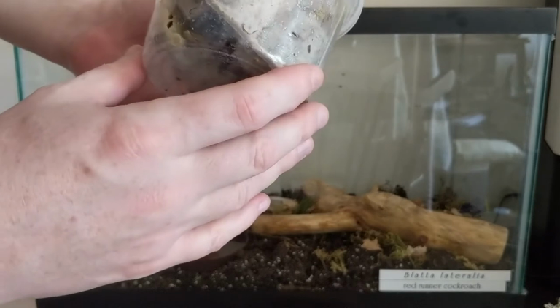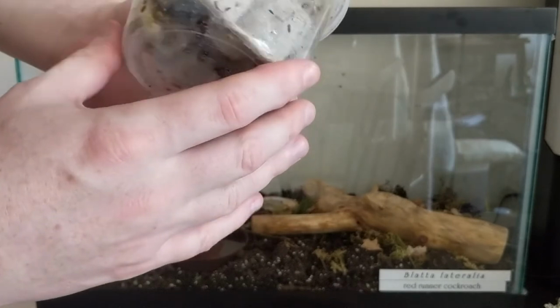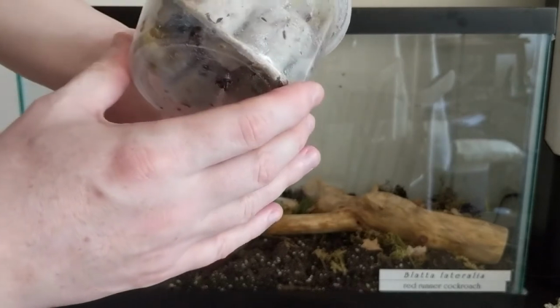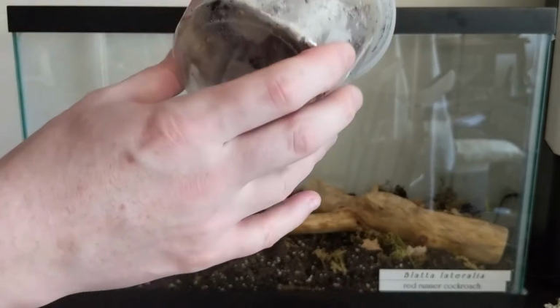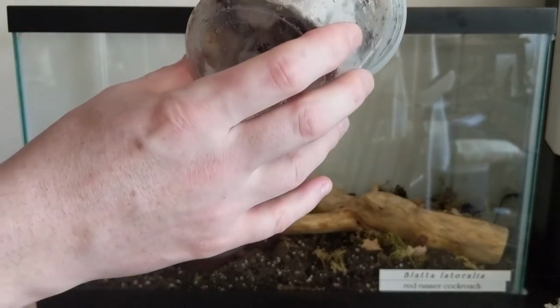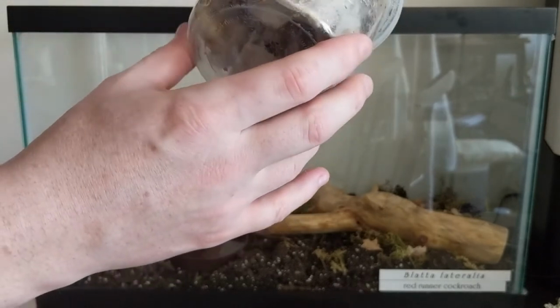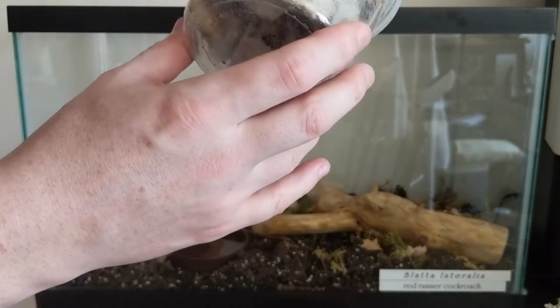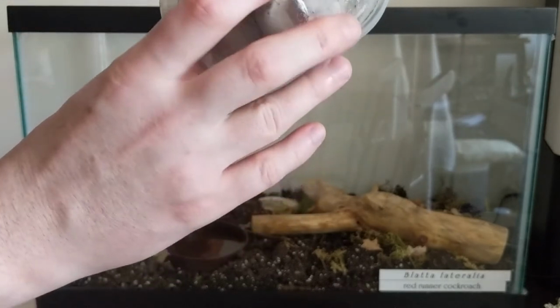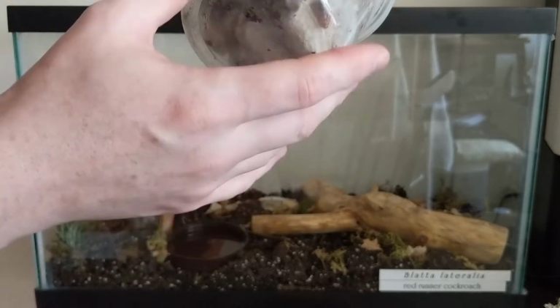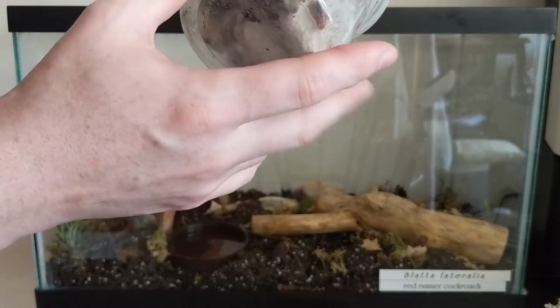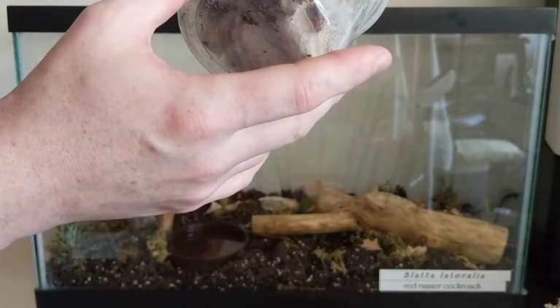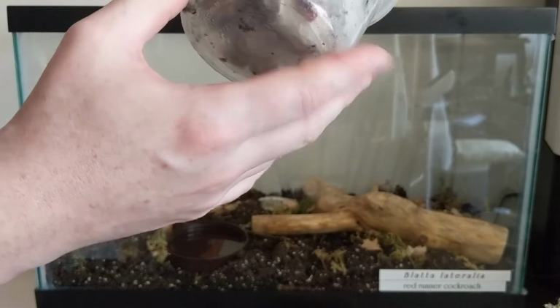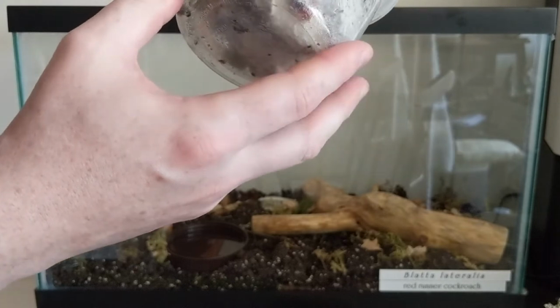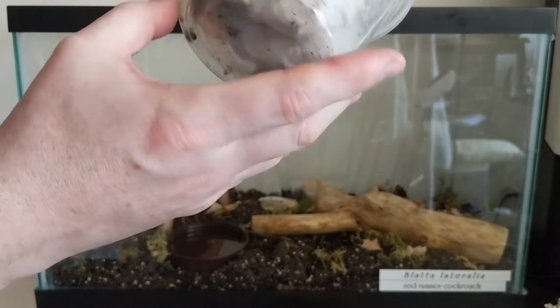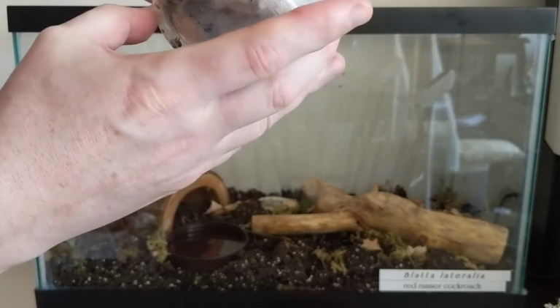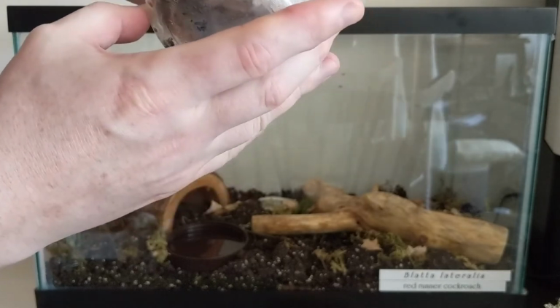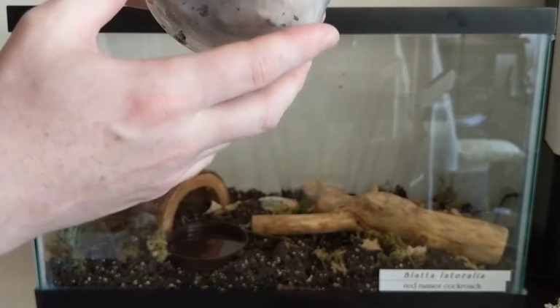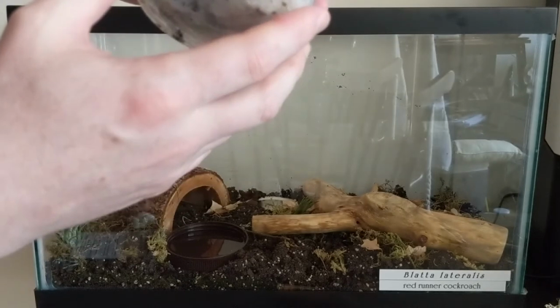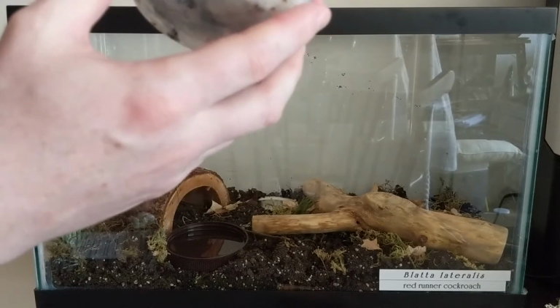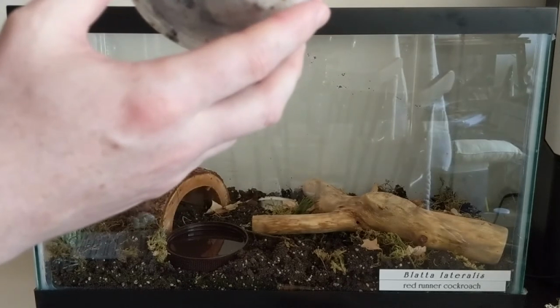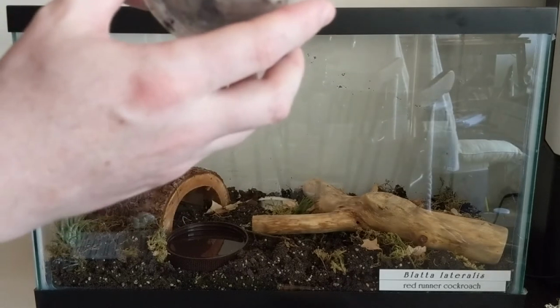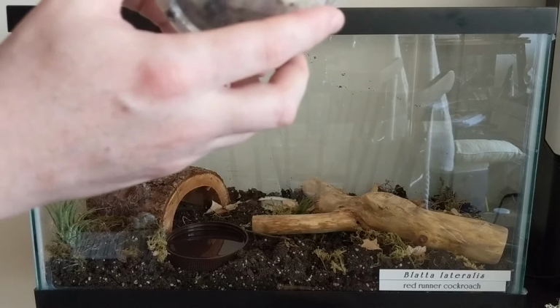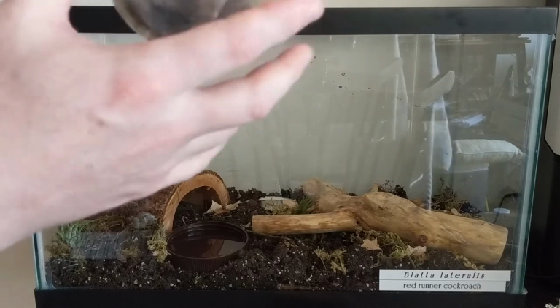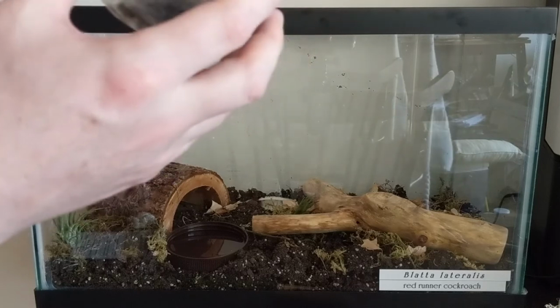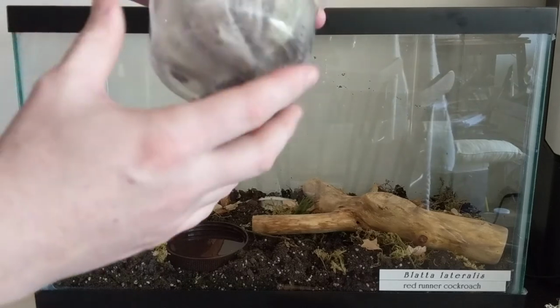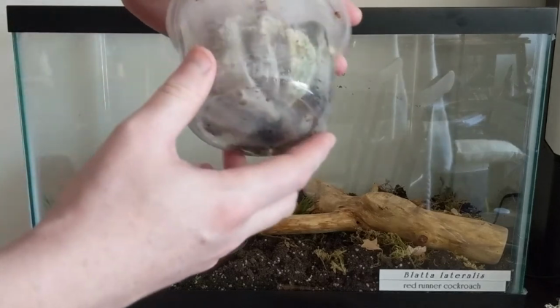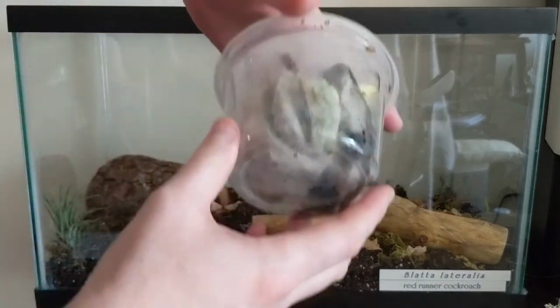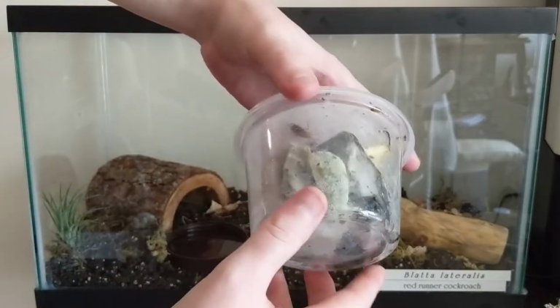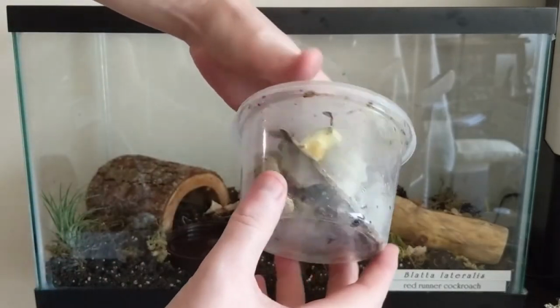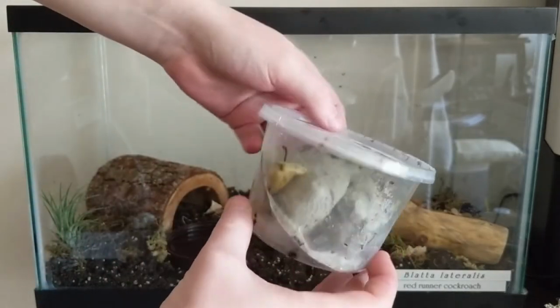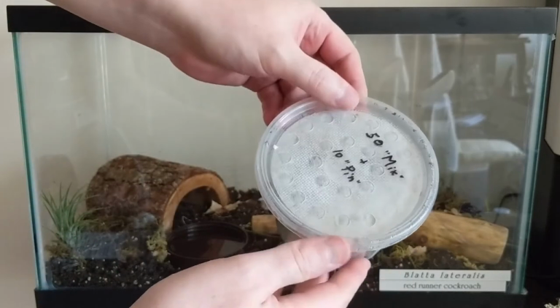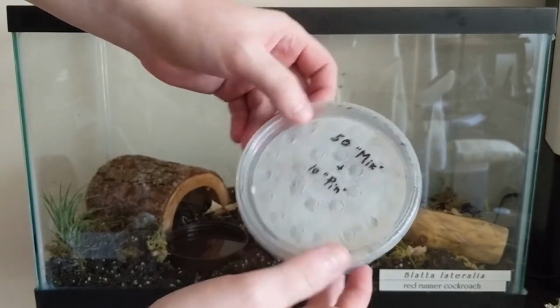Looking inside, I can see movement, so I think they survived just fine. Let me move my framing.